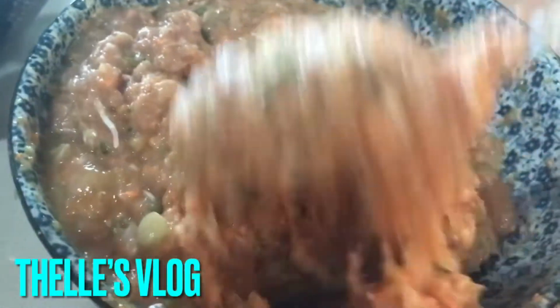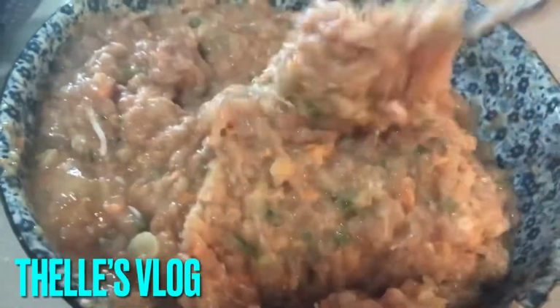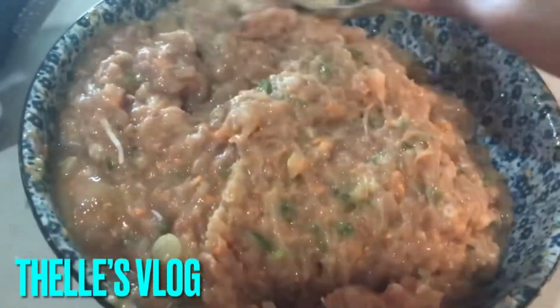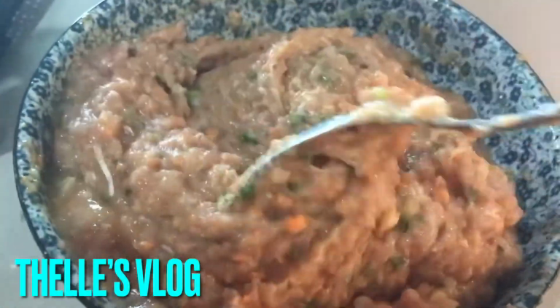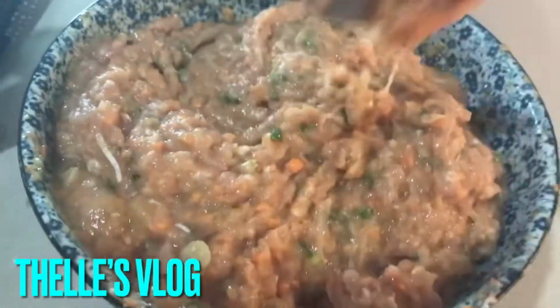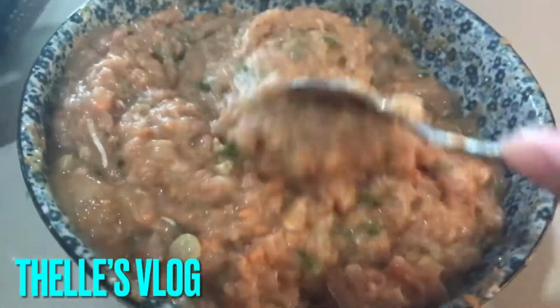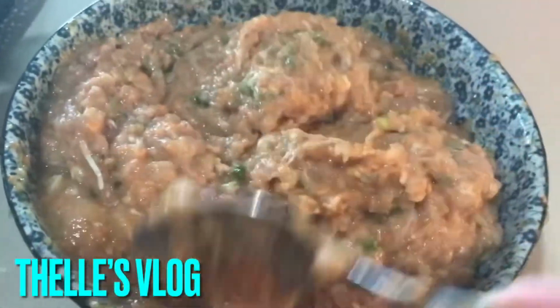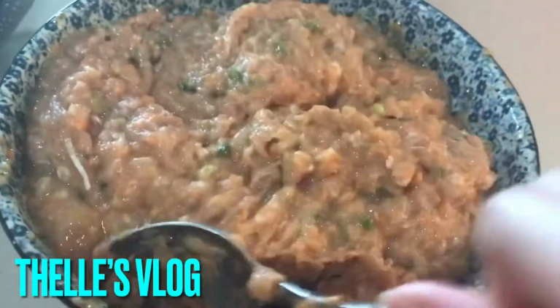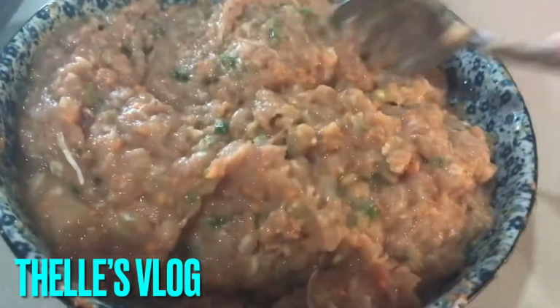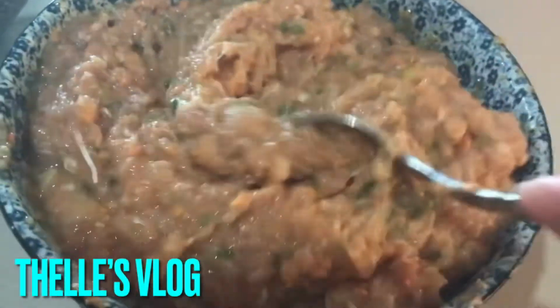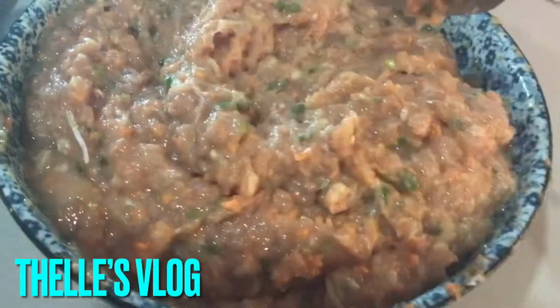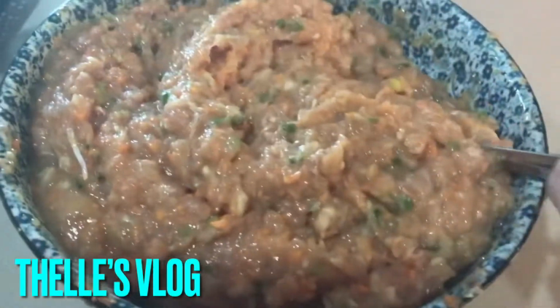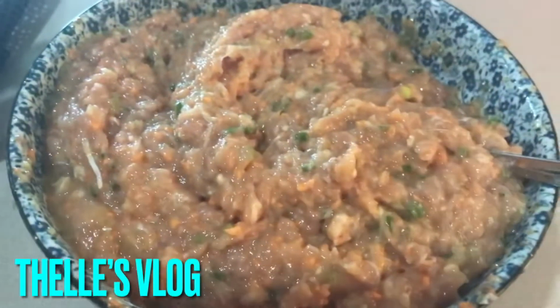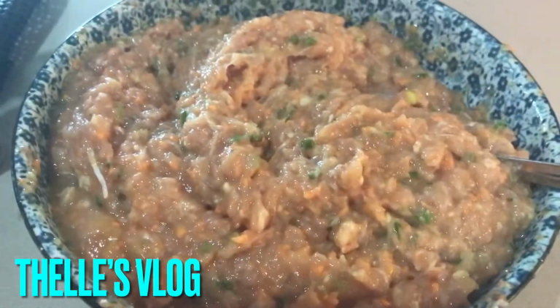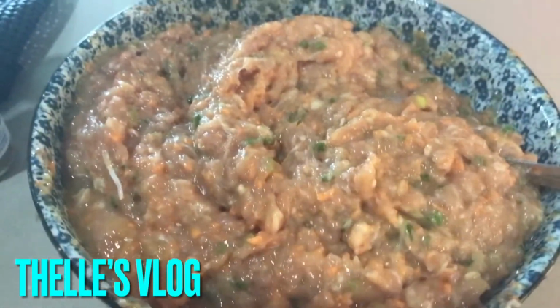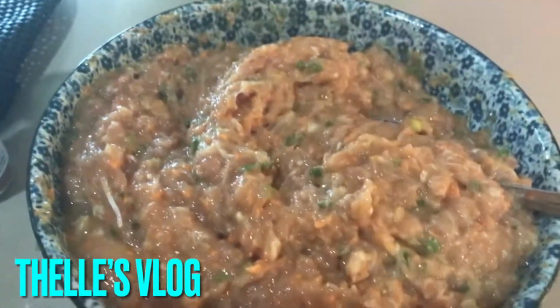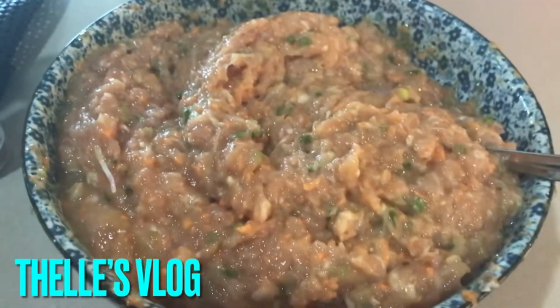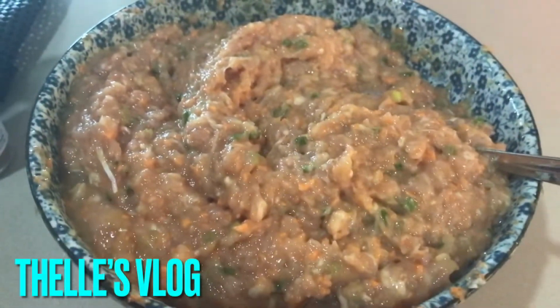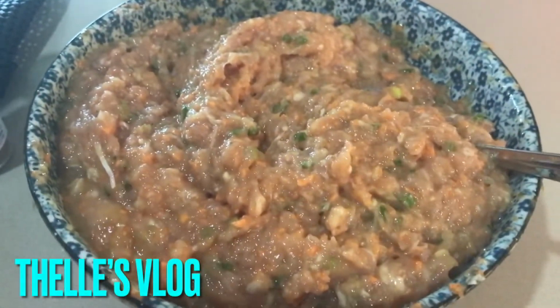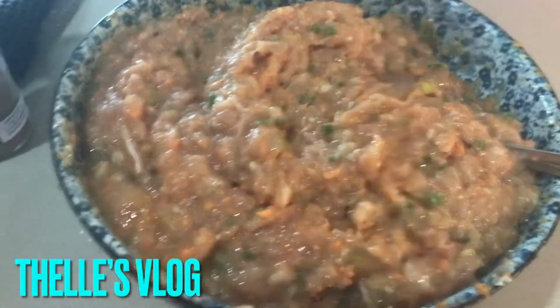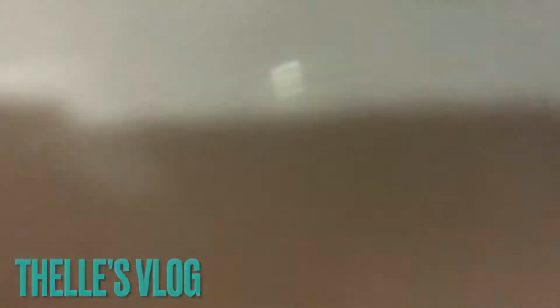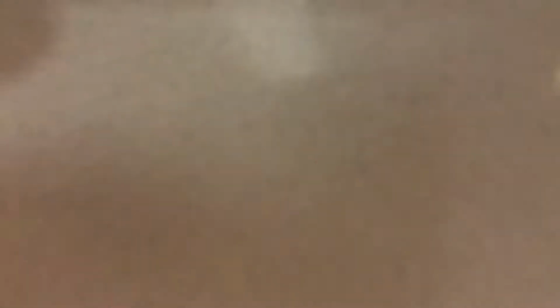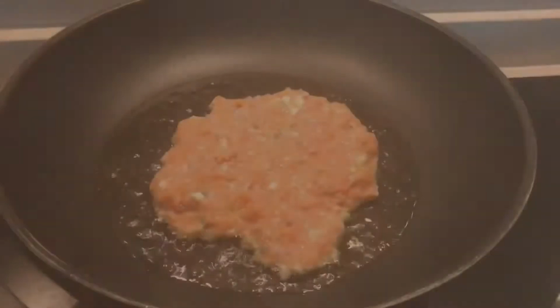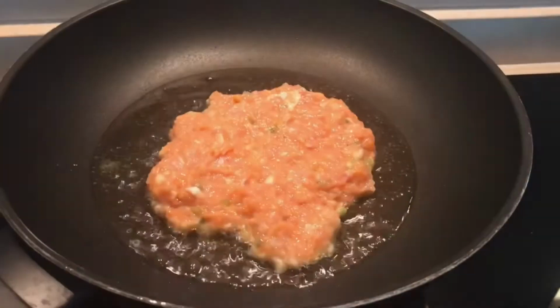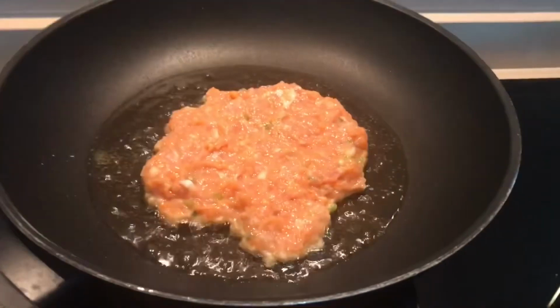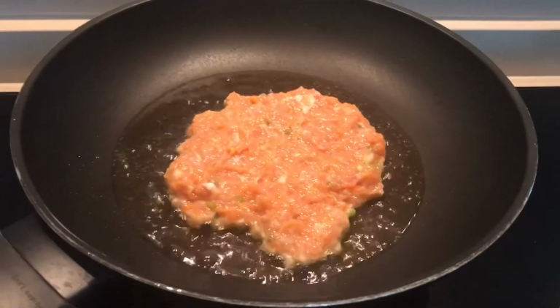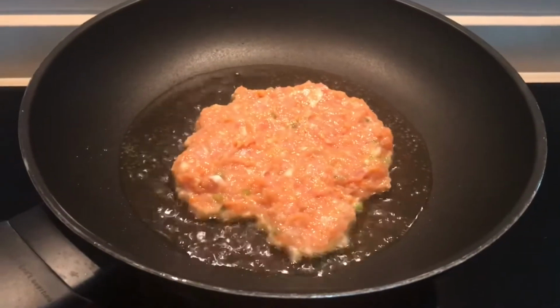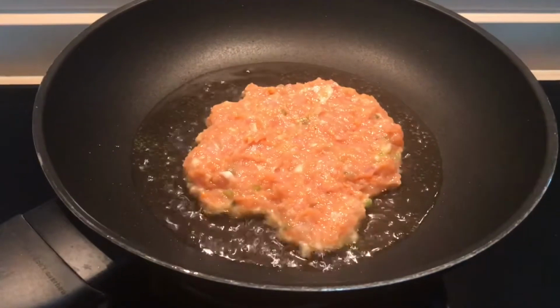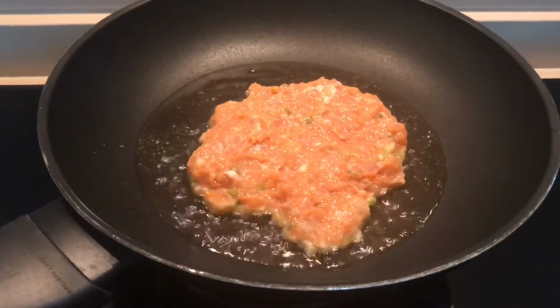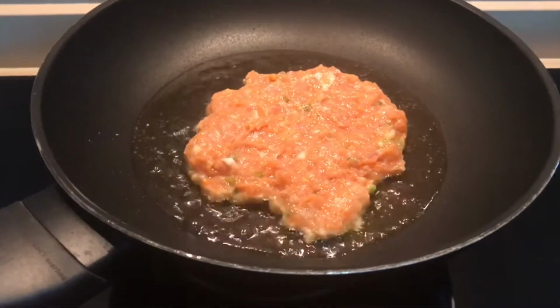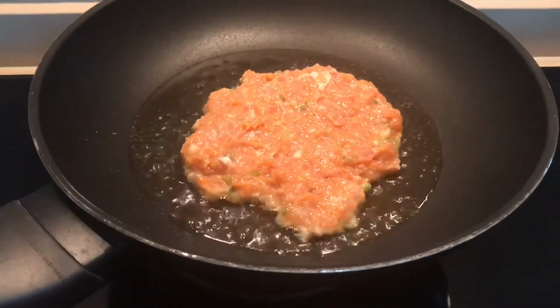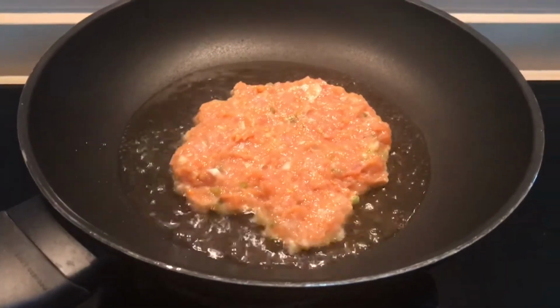And then what I'm going to do is deep fry. Then I'm going to fry and then later turn over.